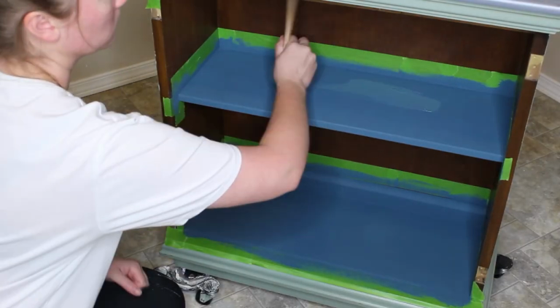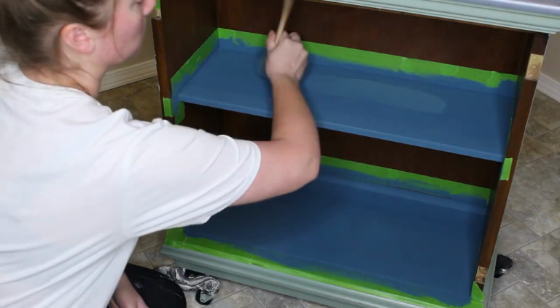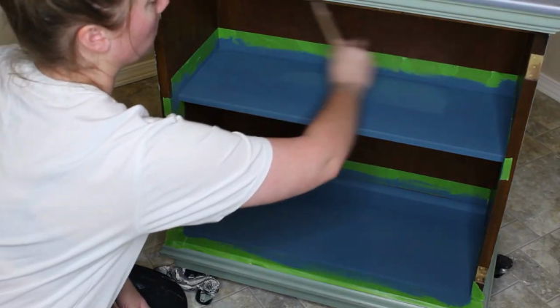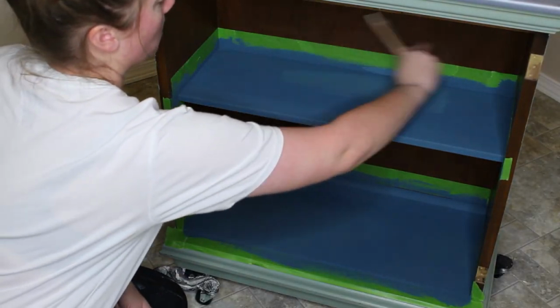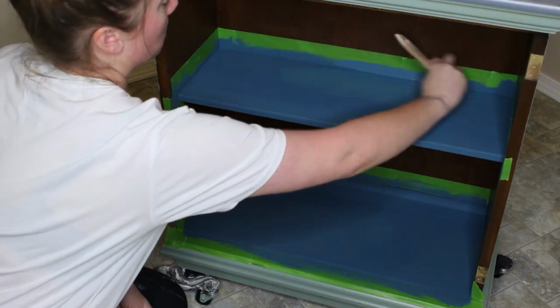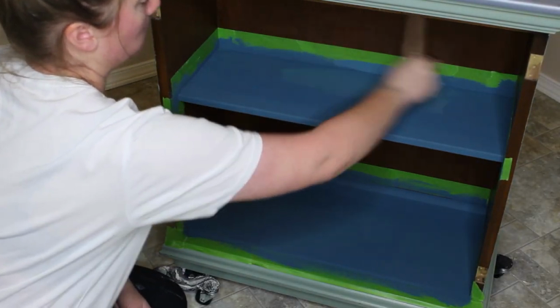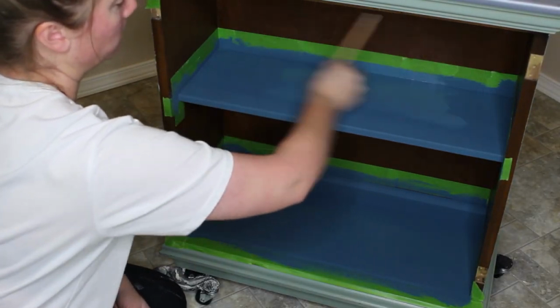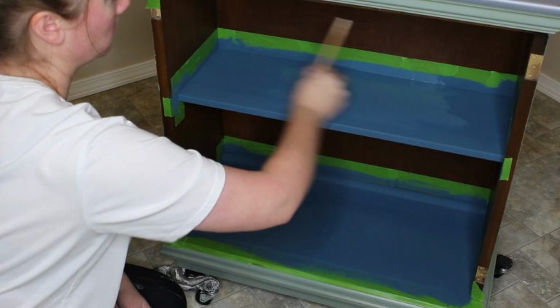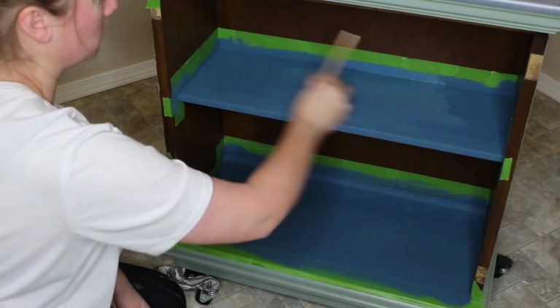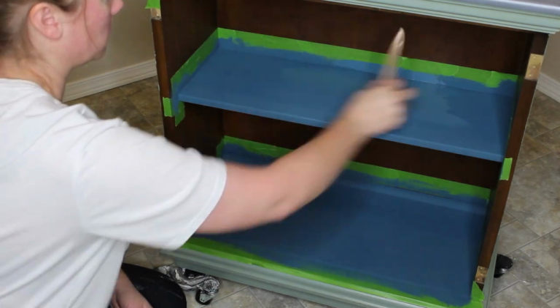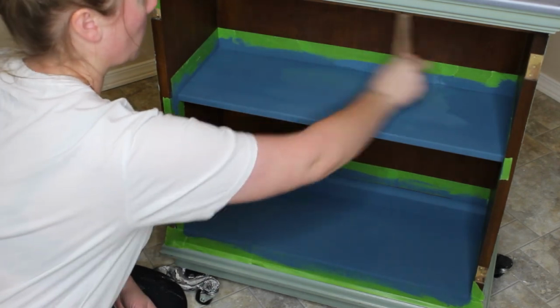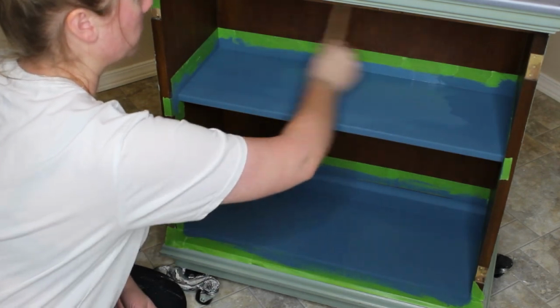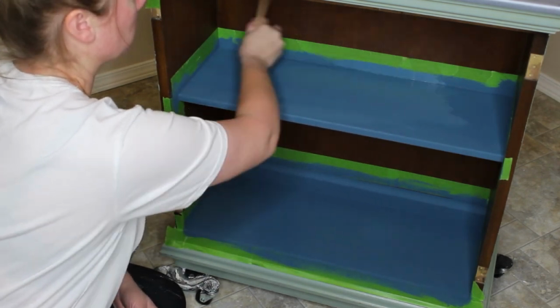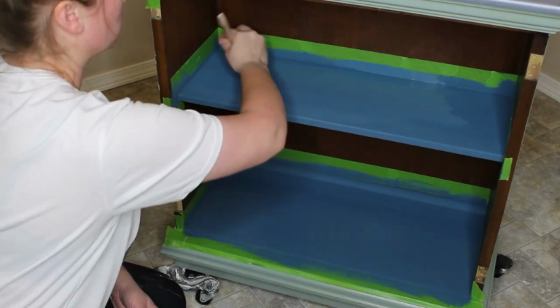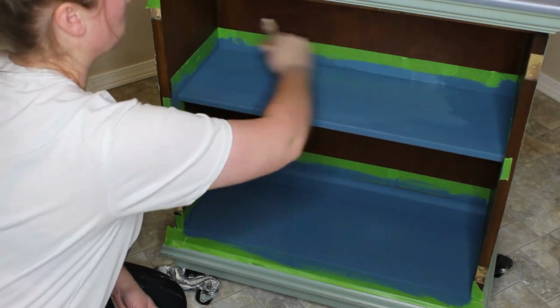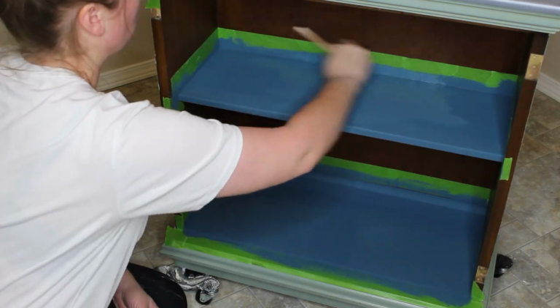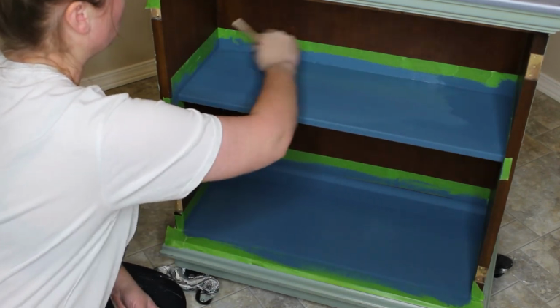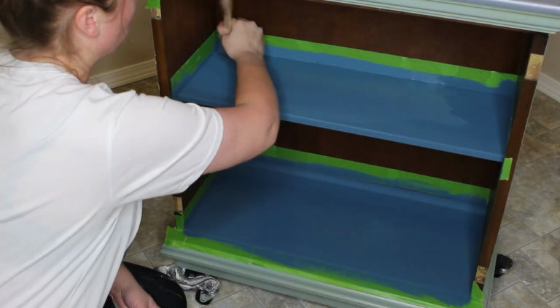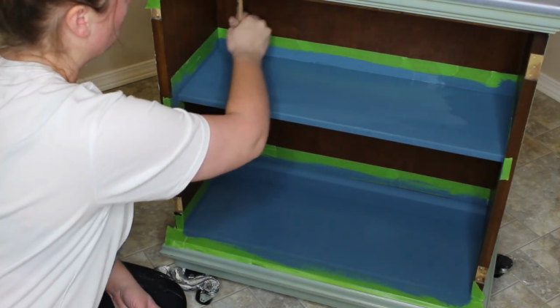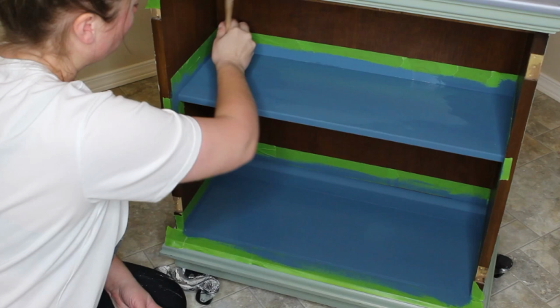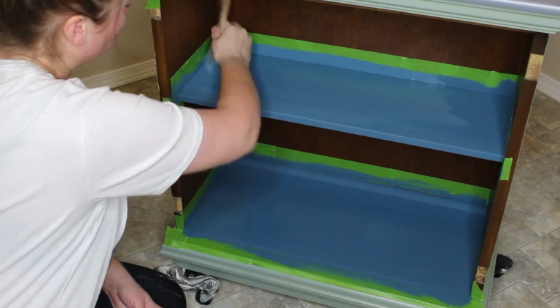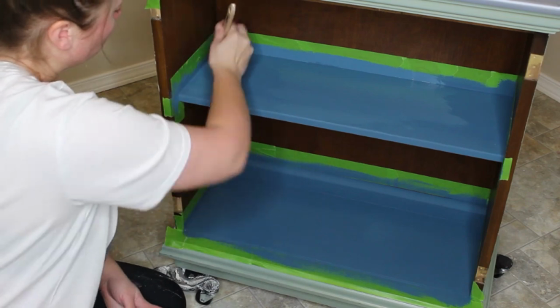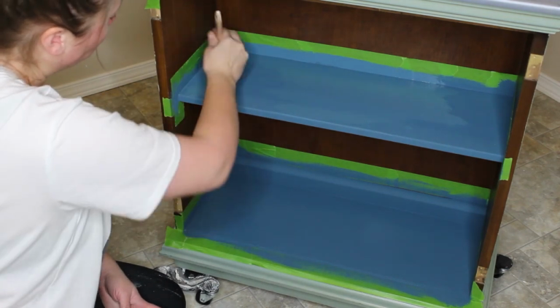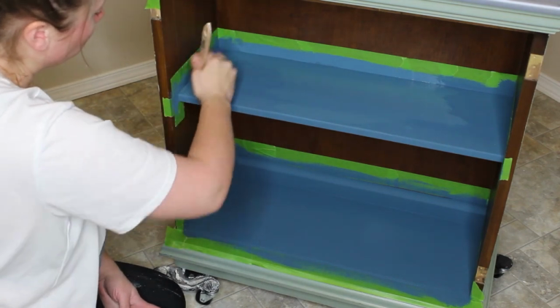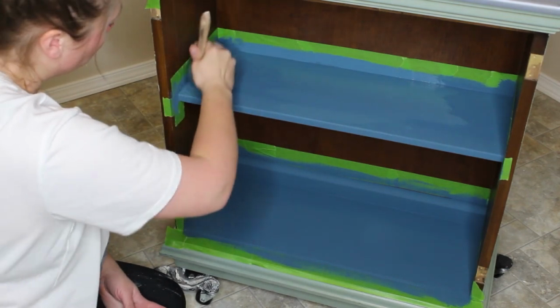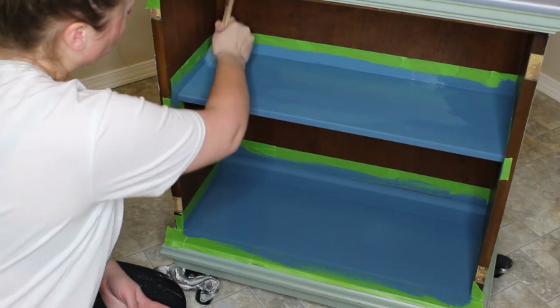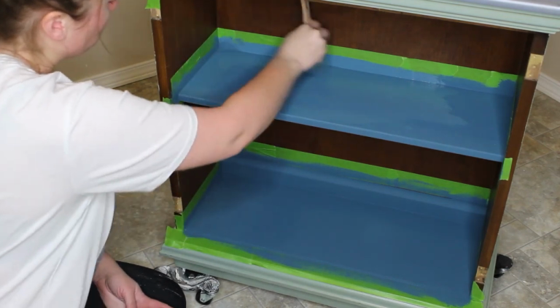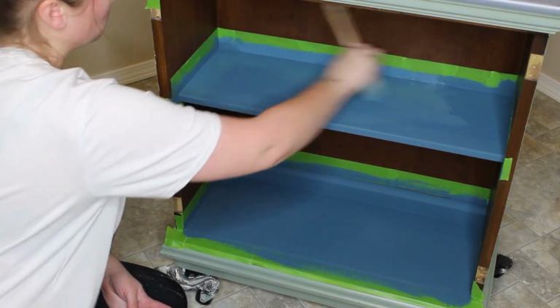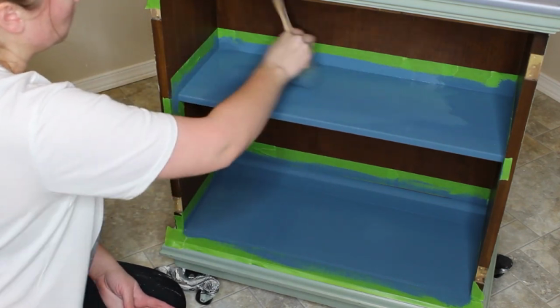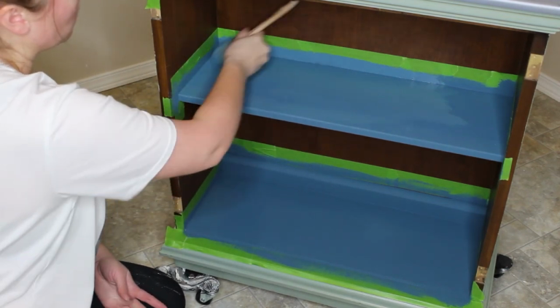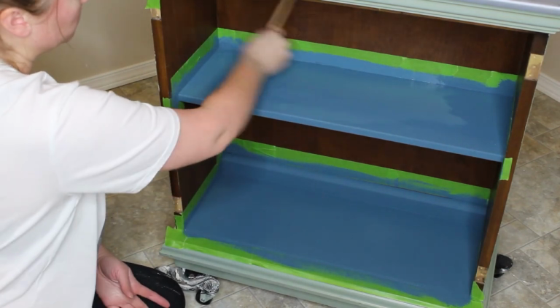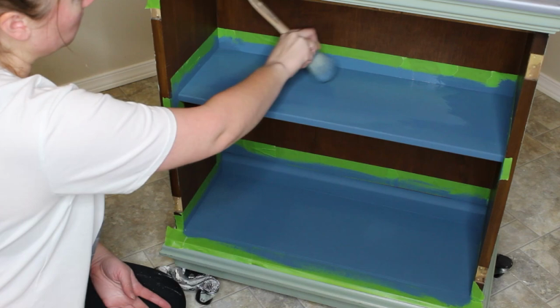I'll be painting the shelves in the Folk Art color Turkish Tile. I did a total of three coats on this using my Bare Decorative oval natural bristle brush for full coverage. This is the third and final coat.